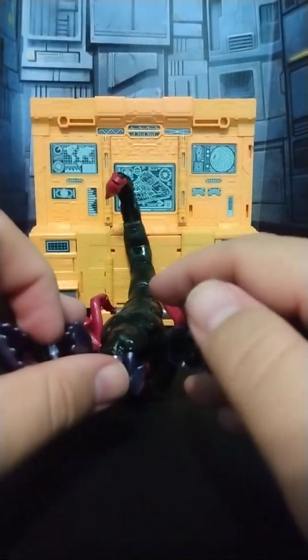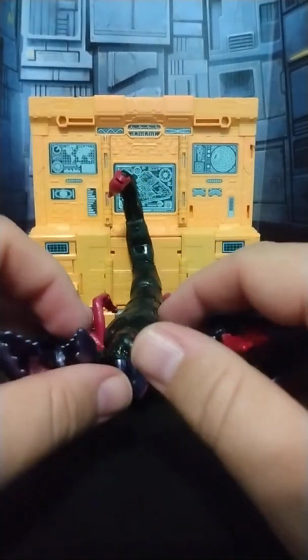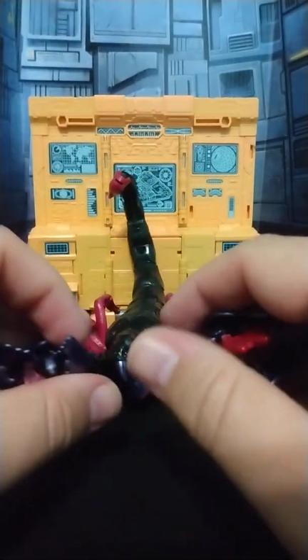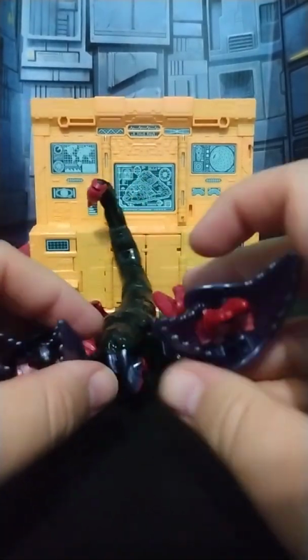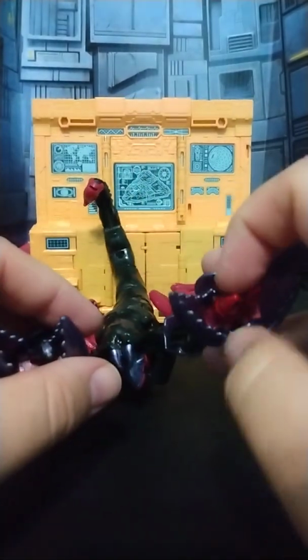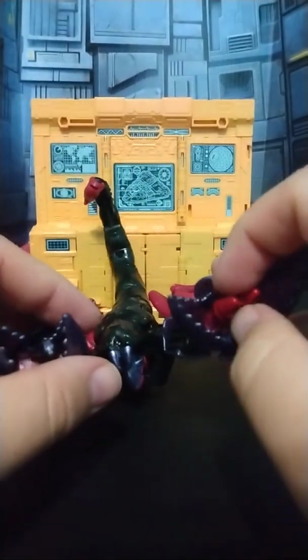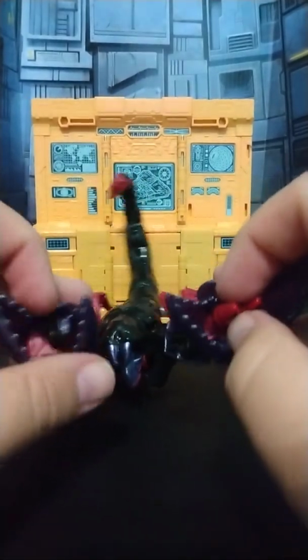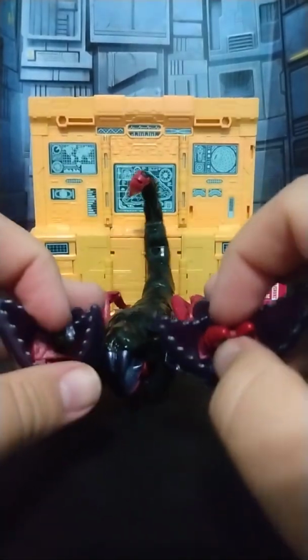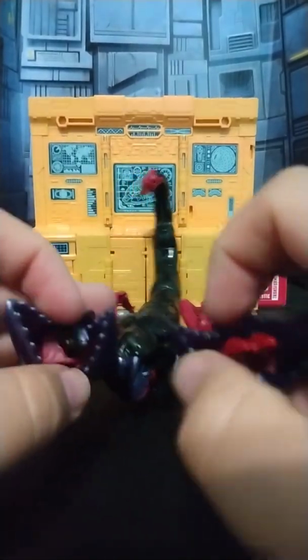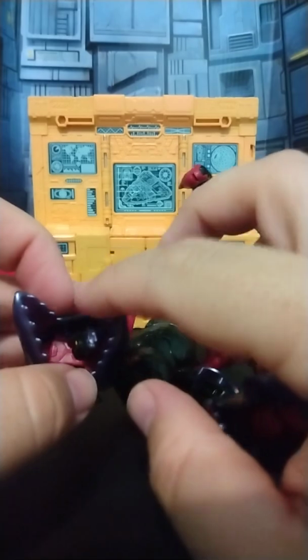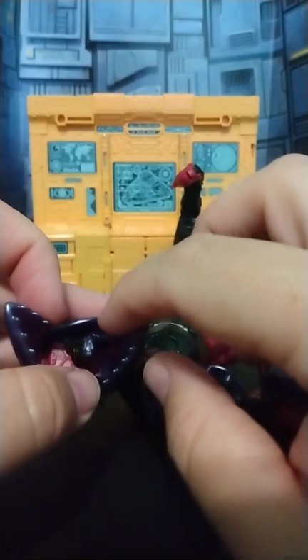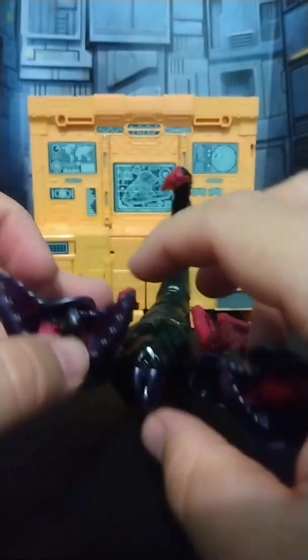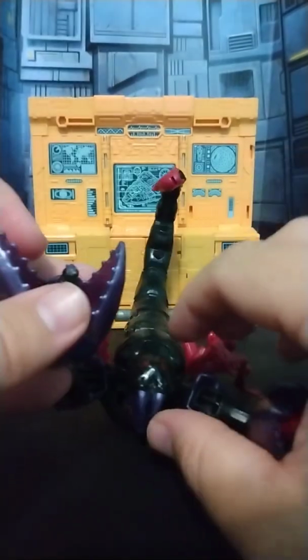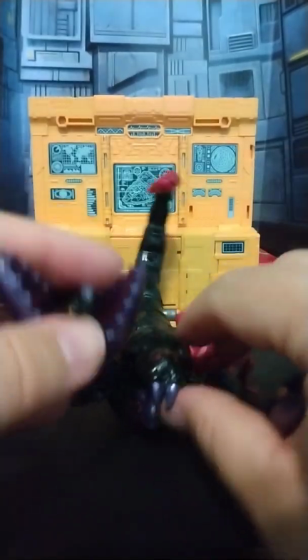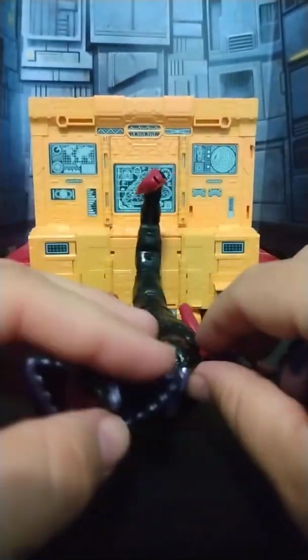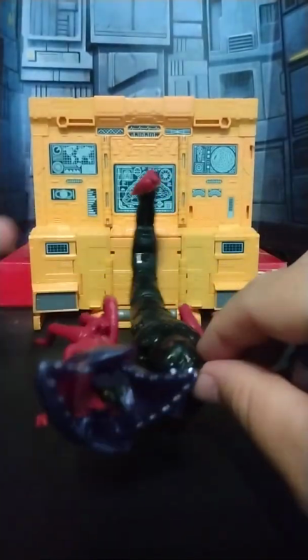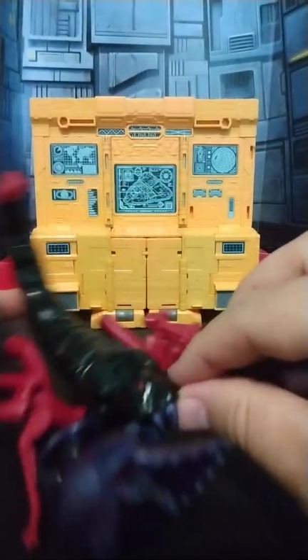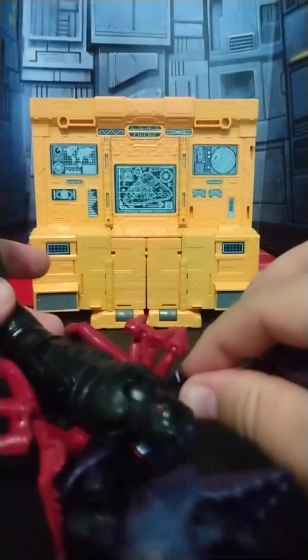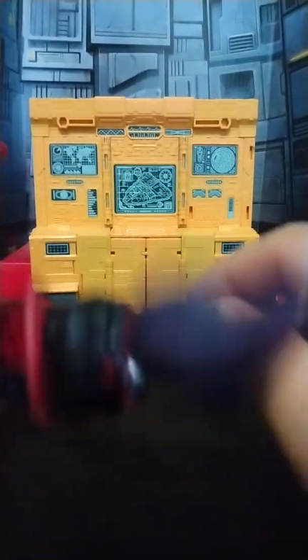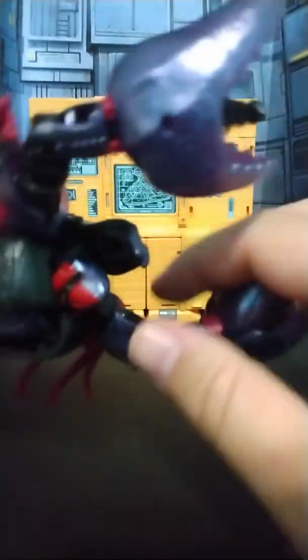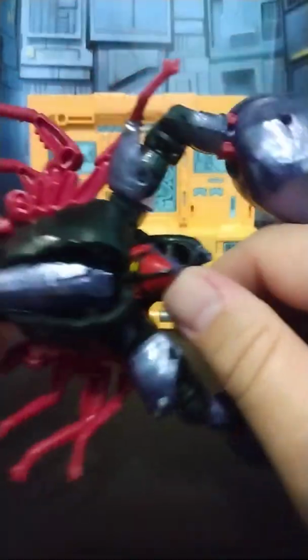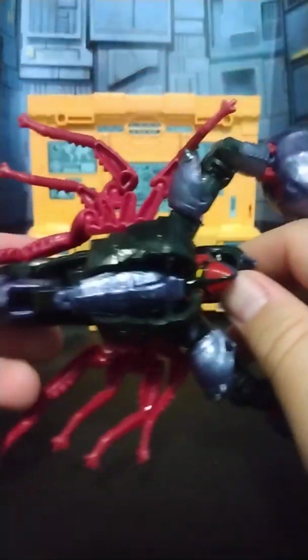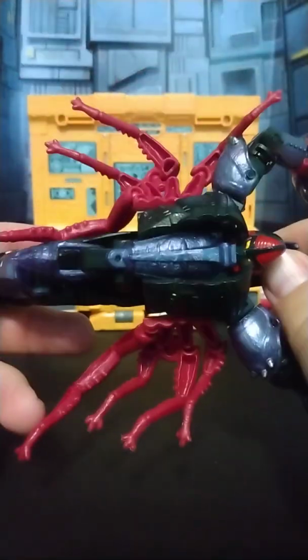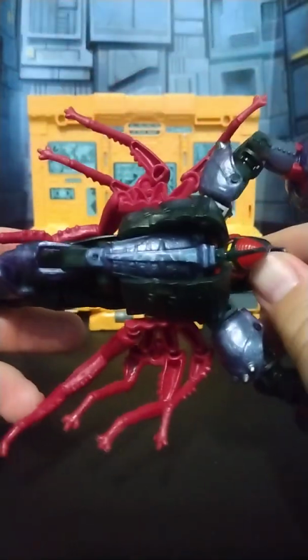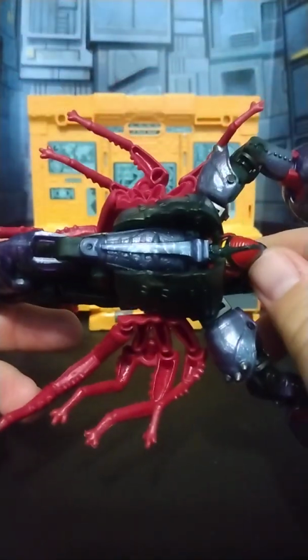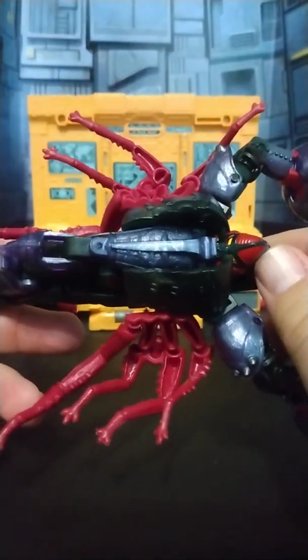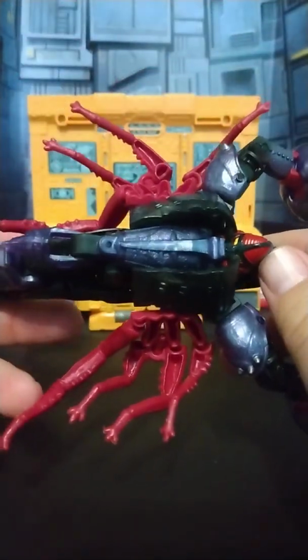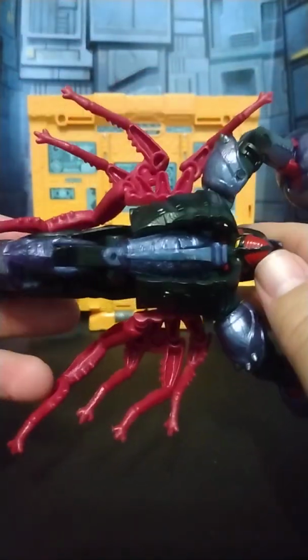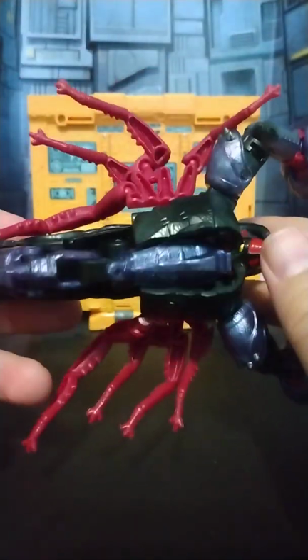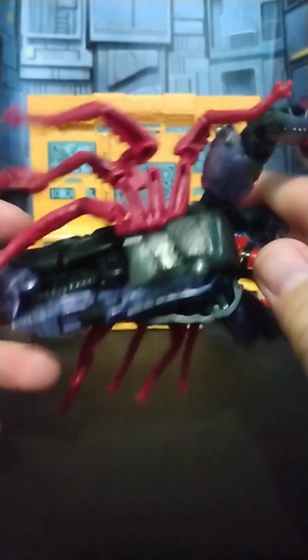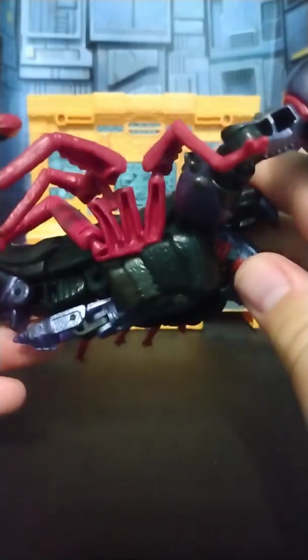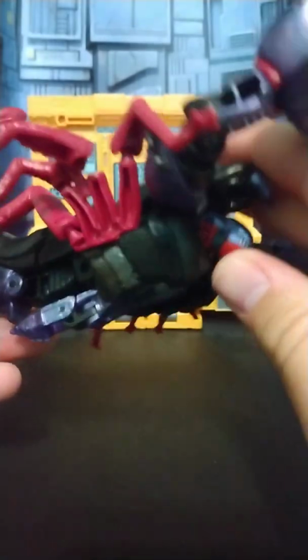The arms do open and close. You do get the missile, and for some reason a fly — I don't know.